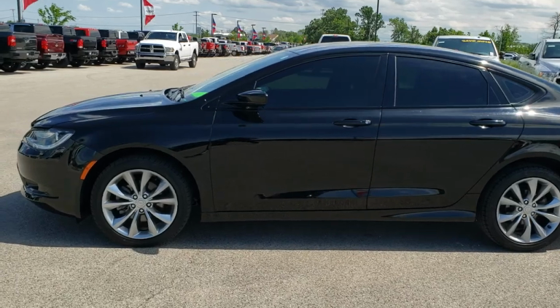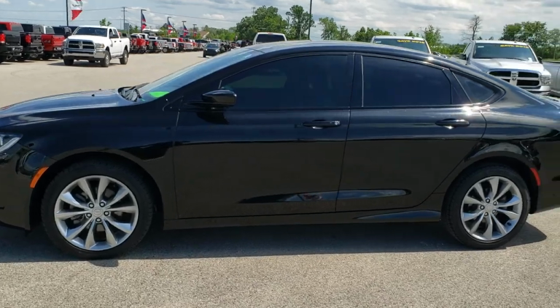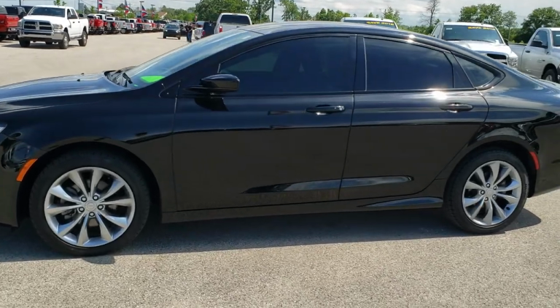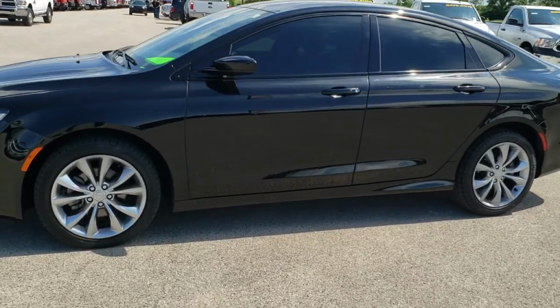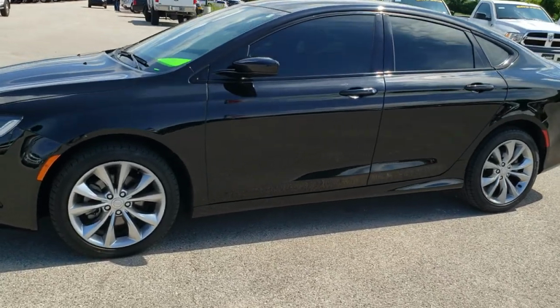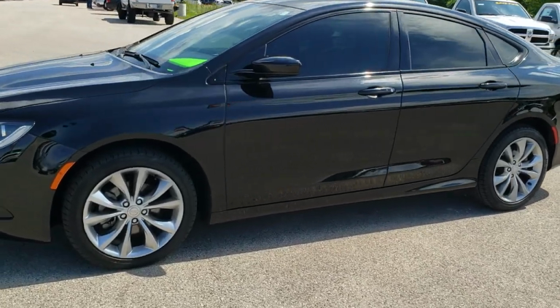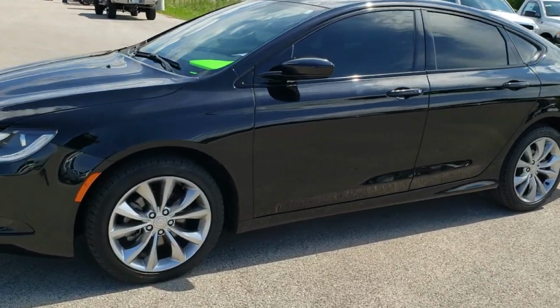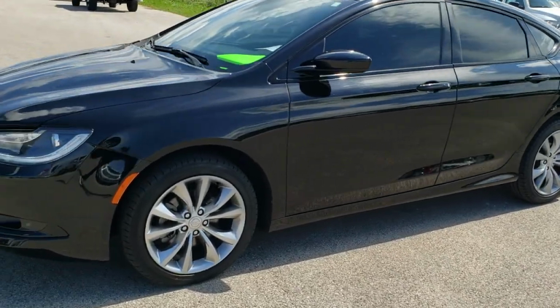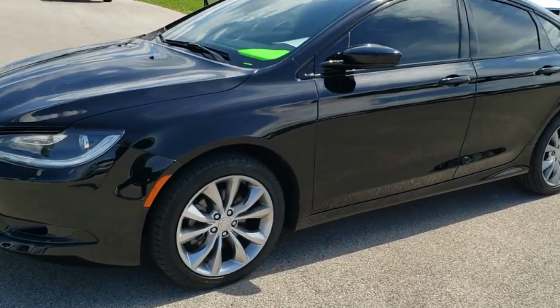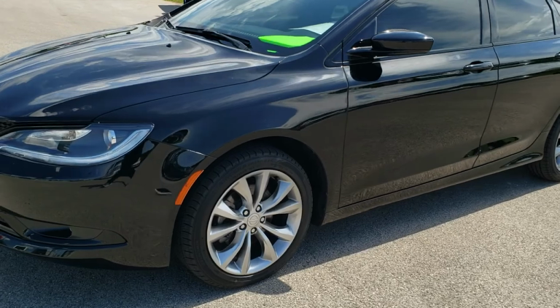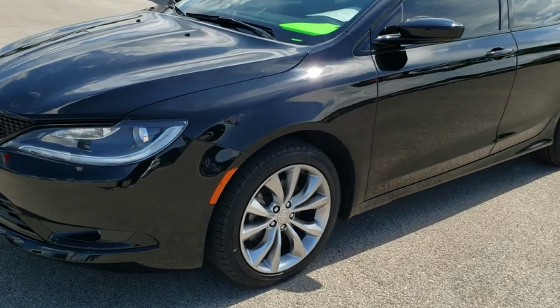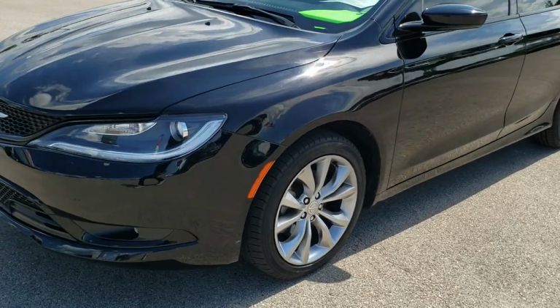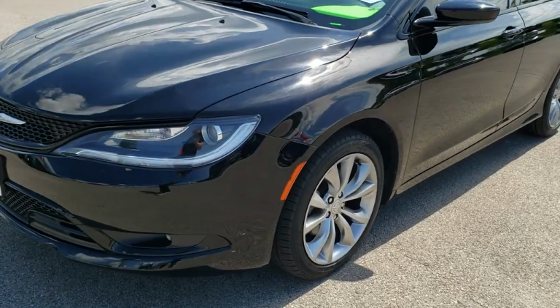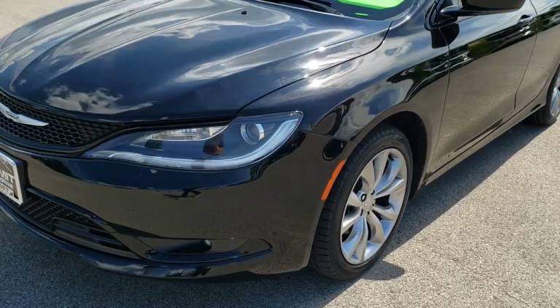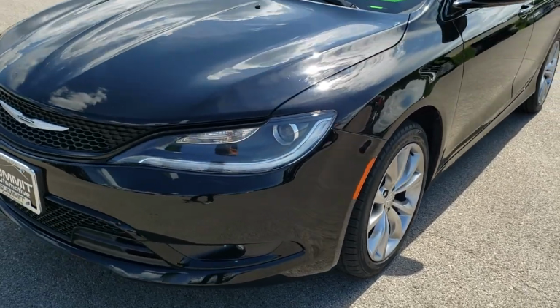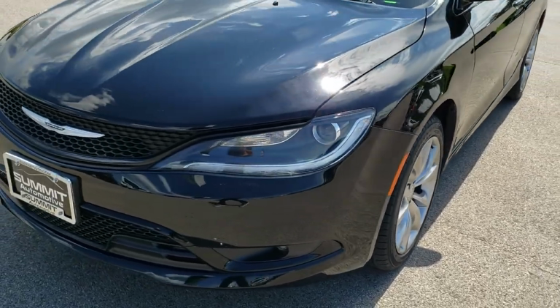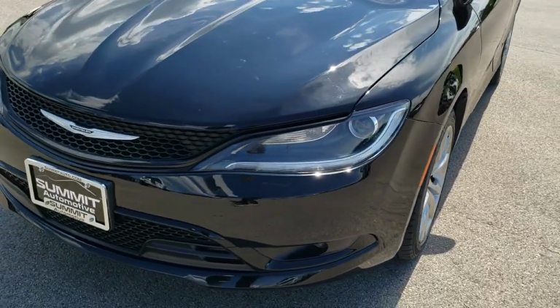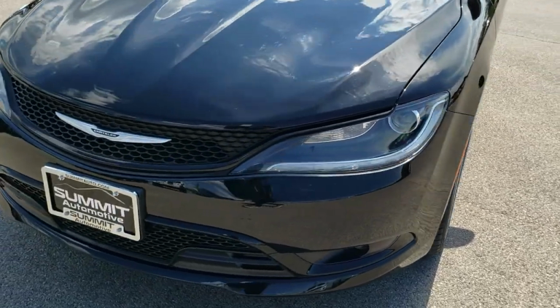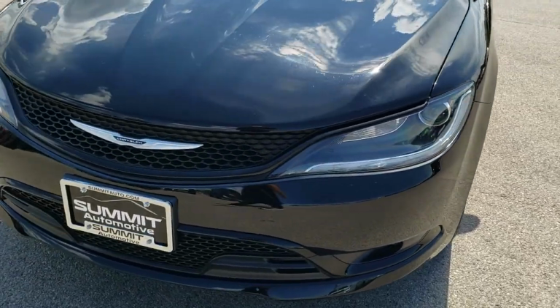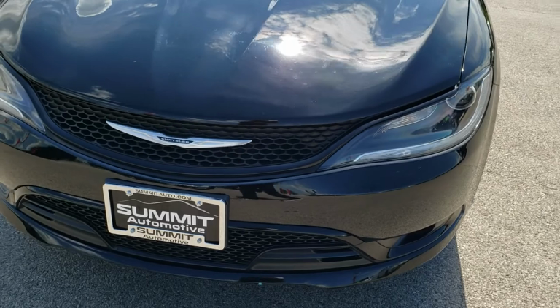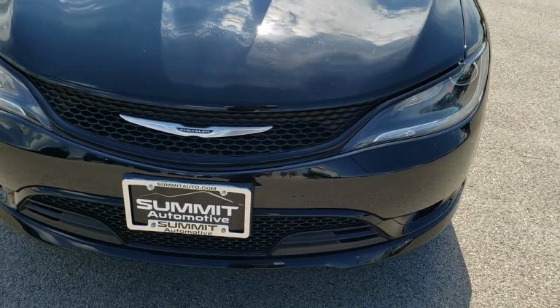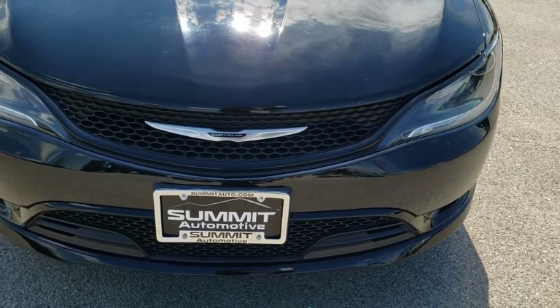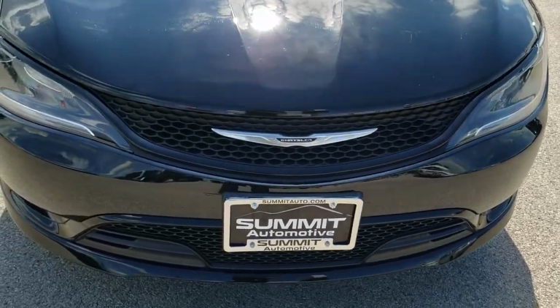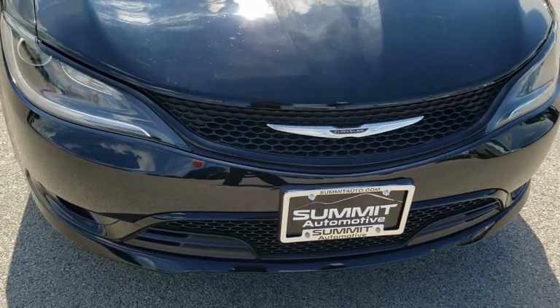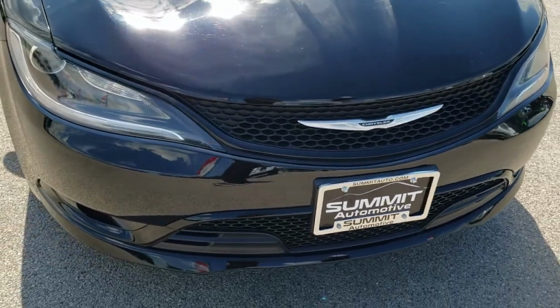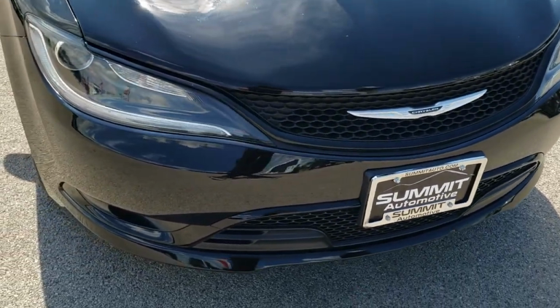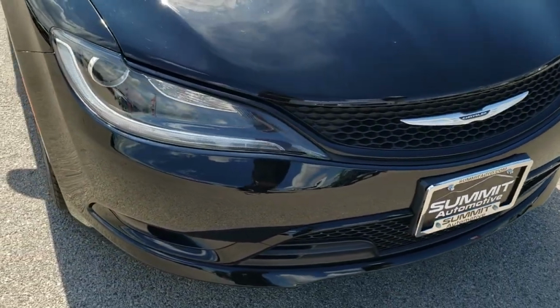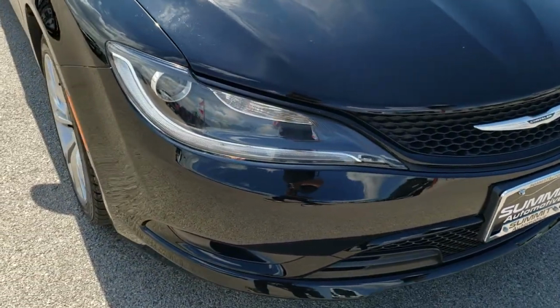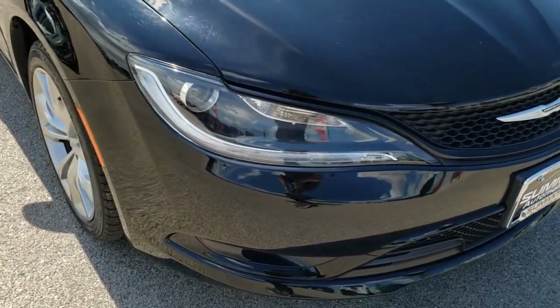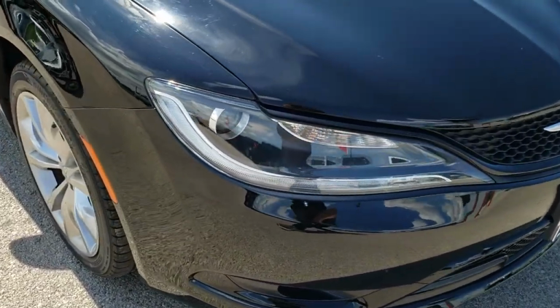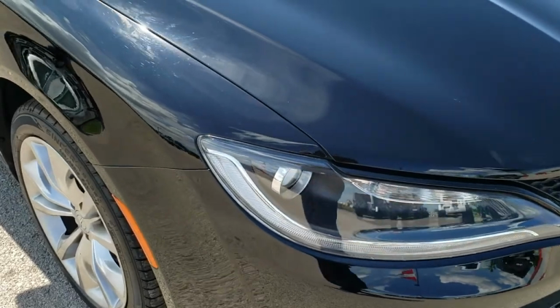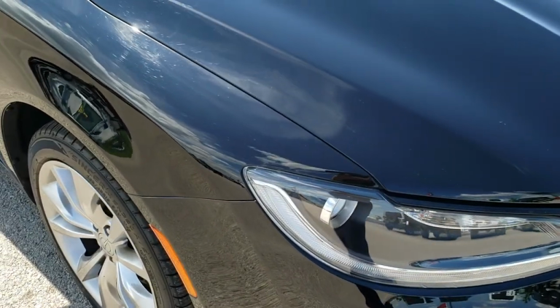This is stock number 10160. We are here at Summit Automotive in Fond du Lac, Wisconsin, your new and used car and Chrysler headquarters. Today we are checking out this super clean 2015 Chrysler 200 S package.